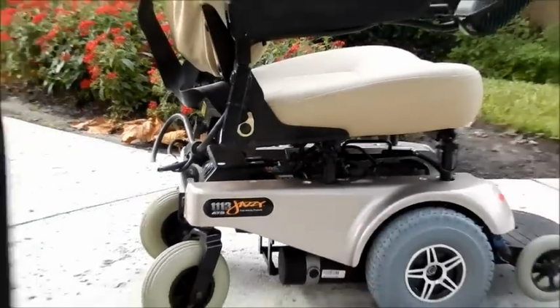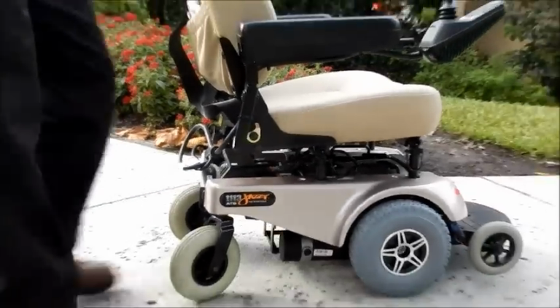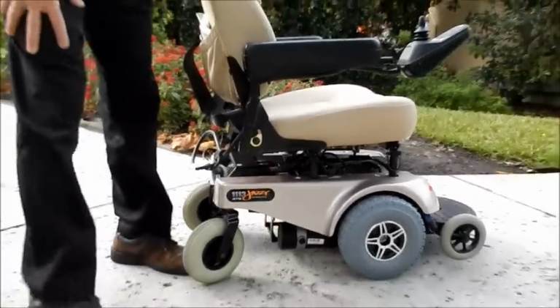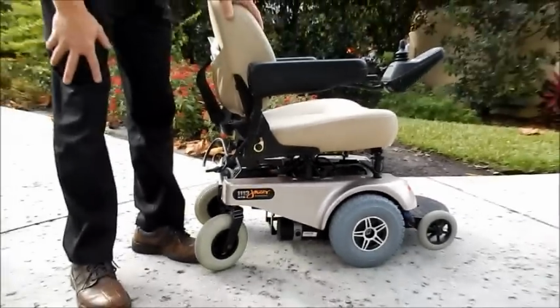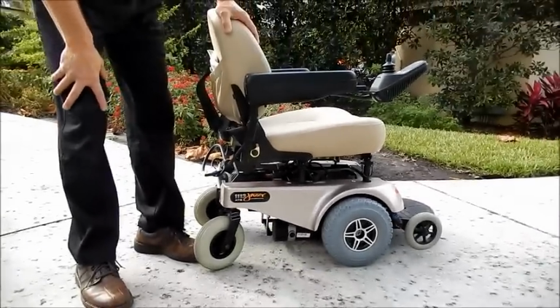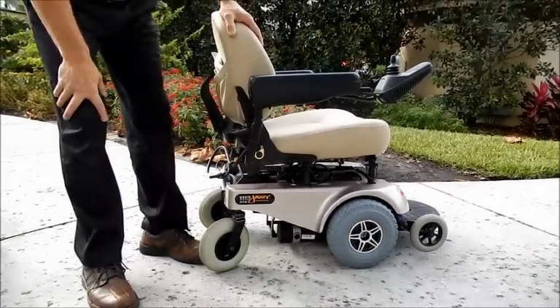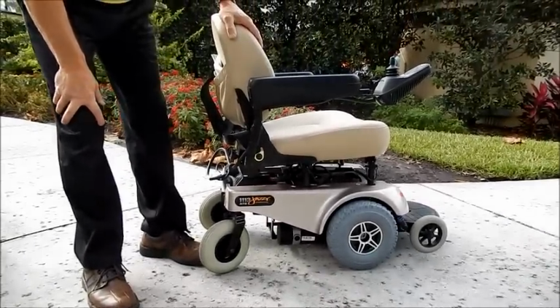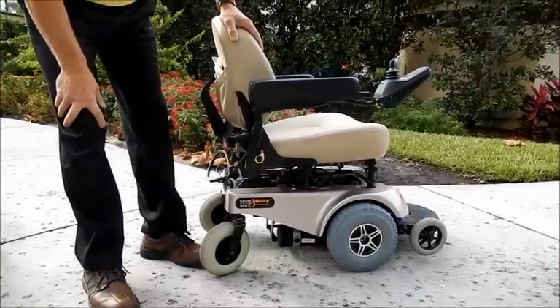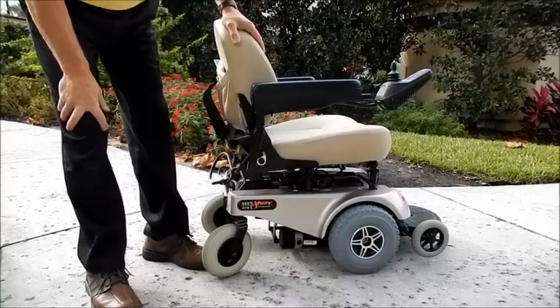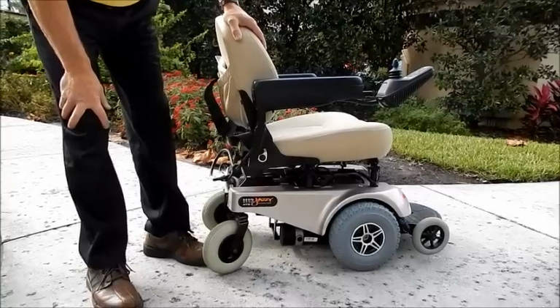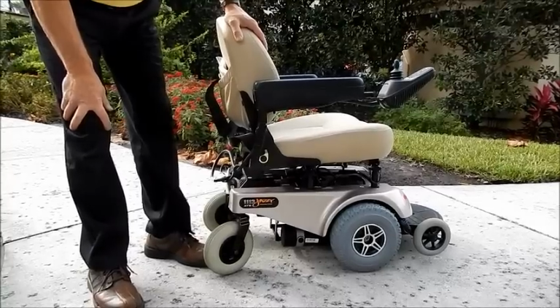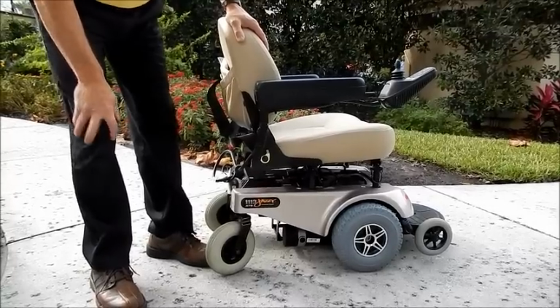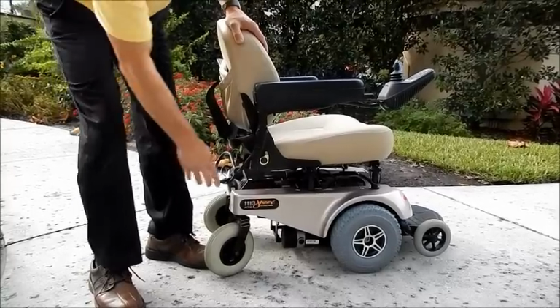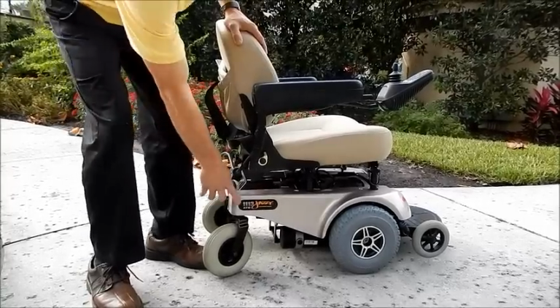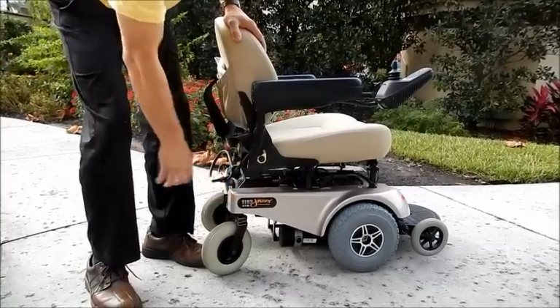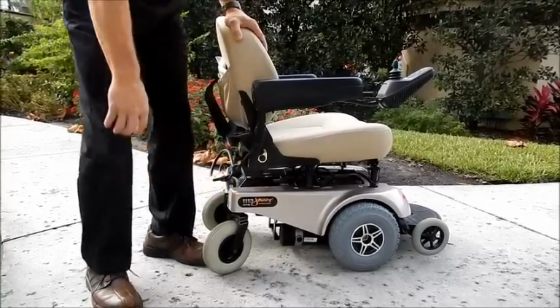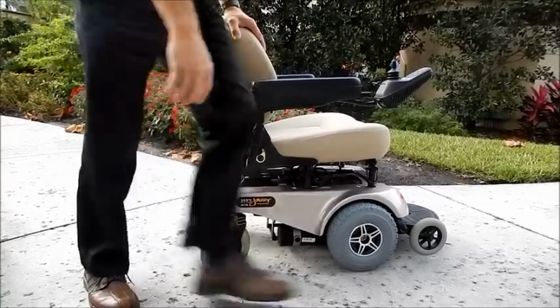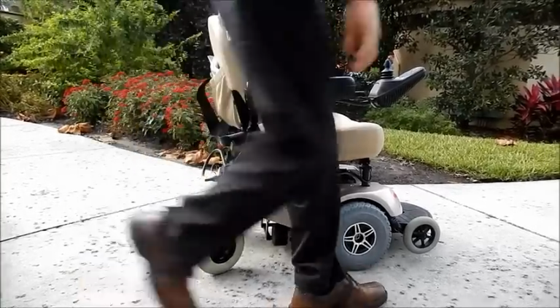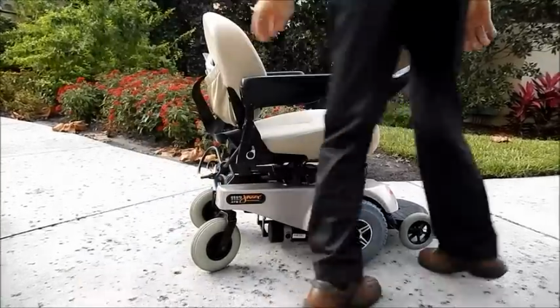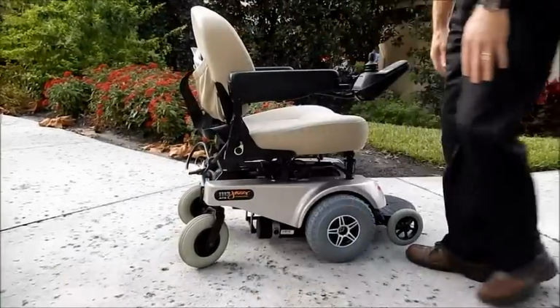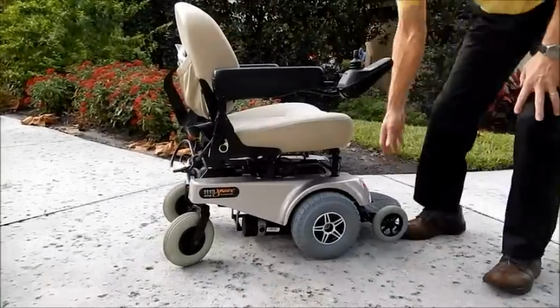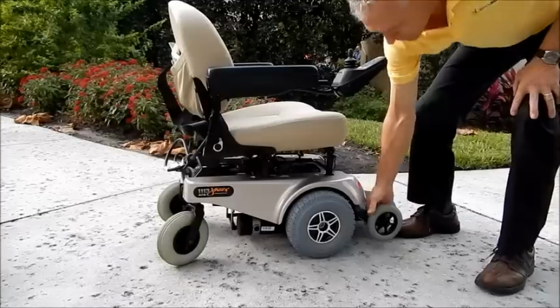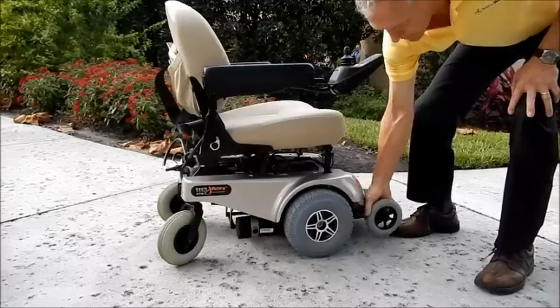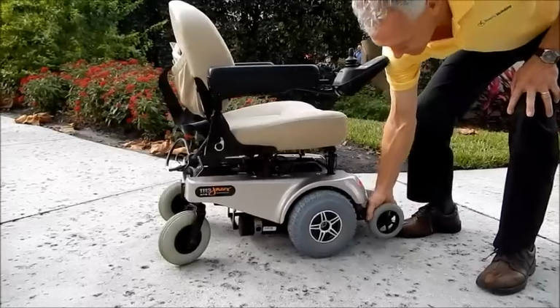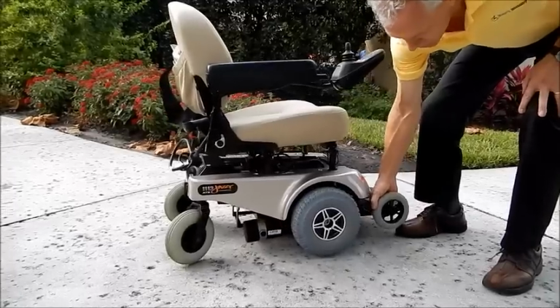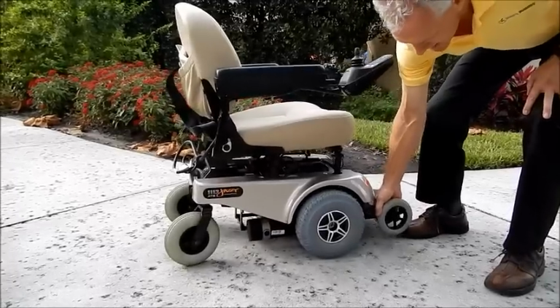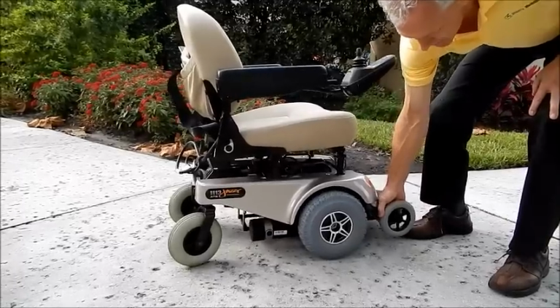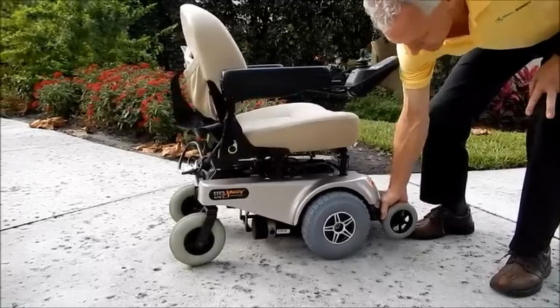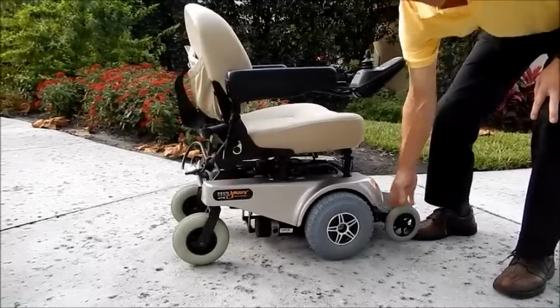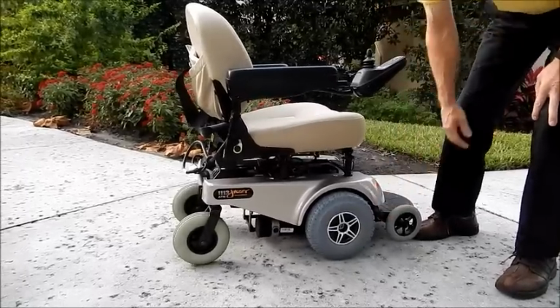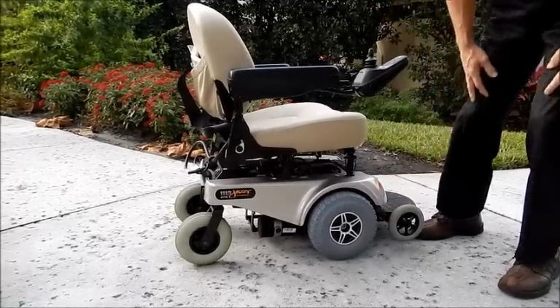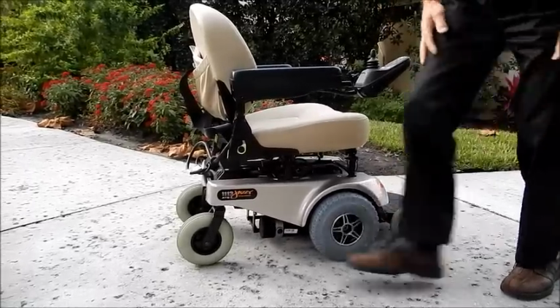This is the Jazzy 1113 ATS active track suspension, which means that the front wheels are tied to the motor. As you can see, the motor going down for a better ride, better suspension.